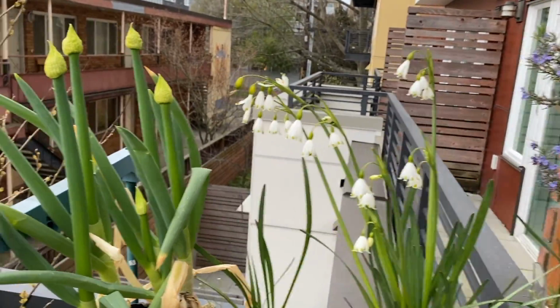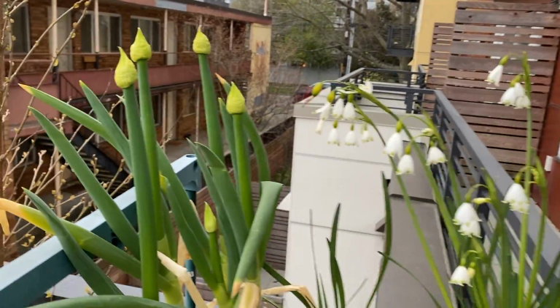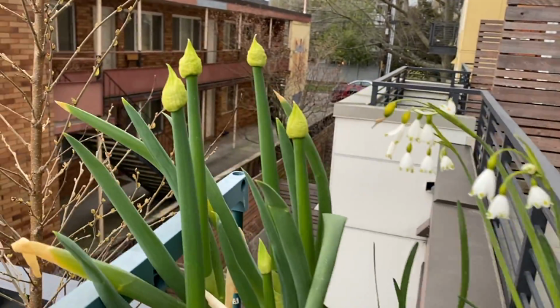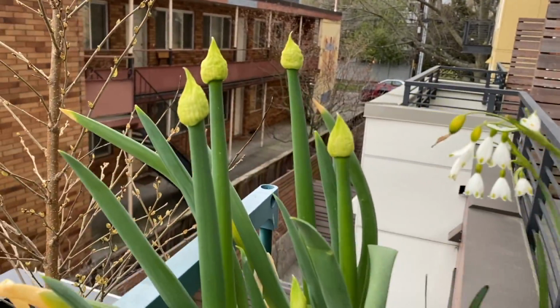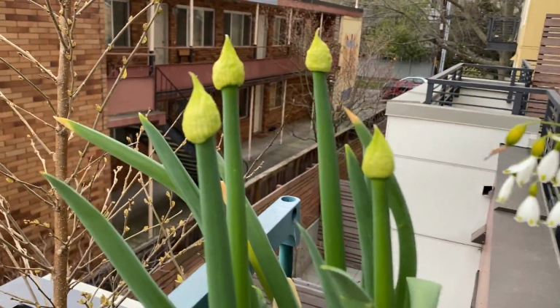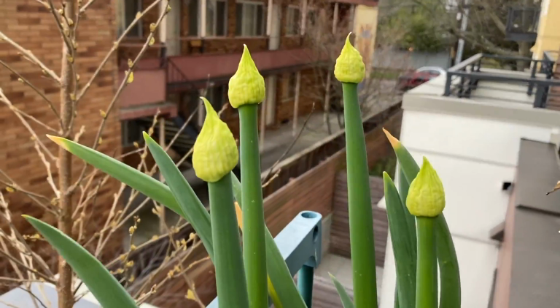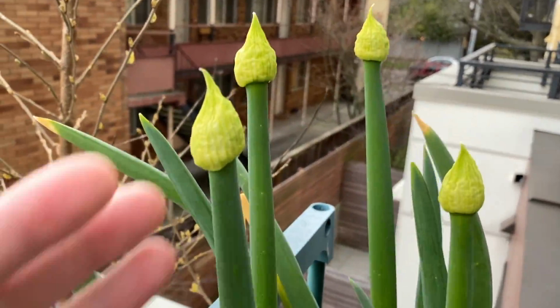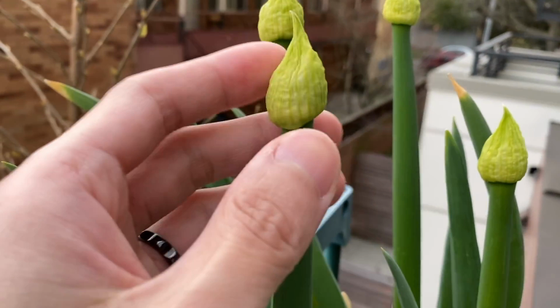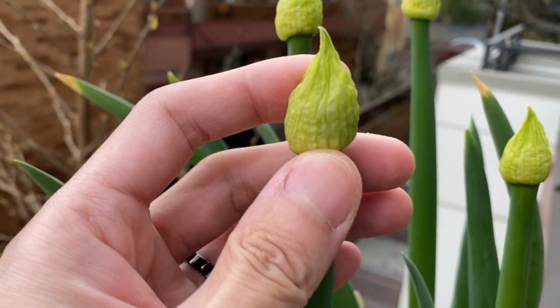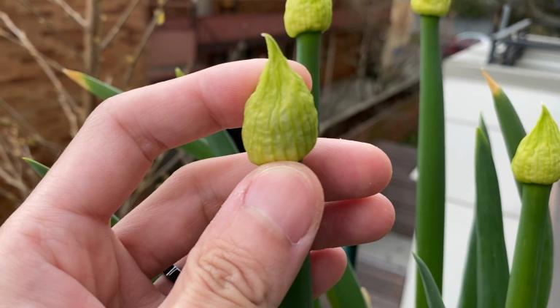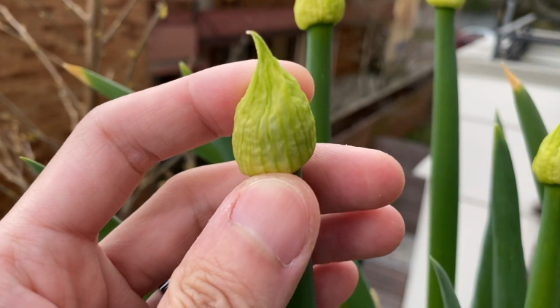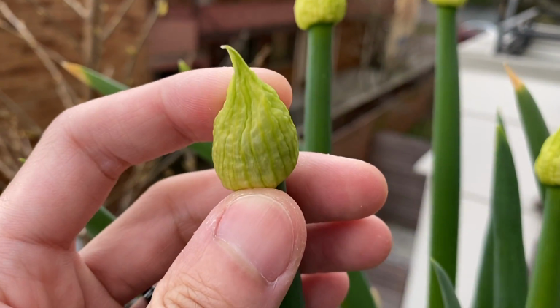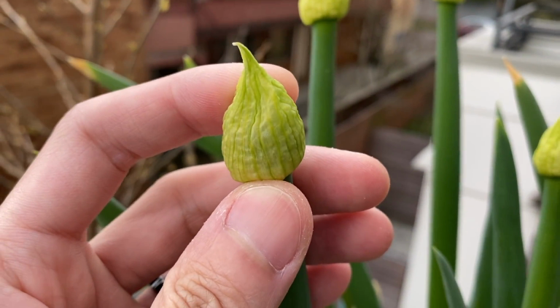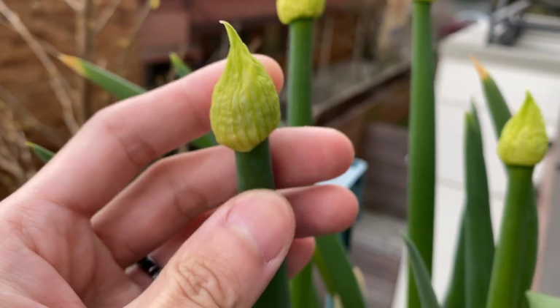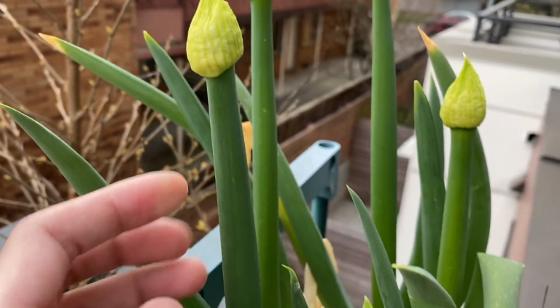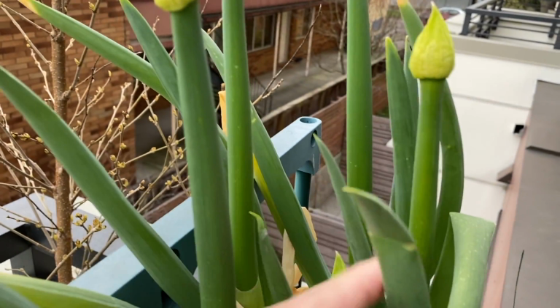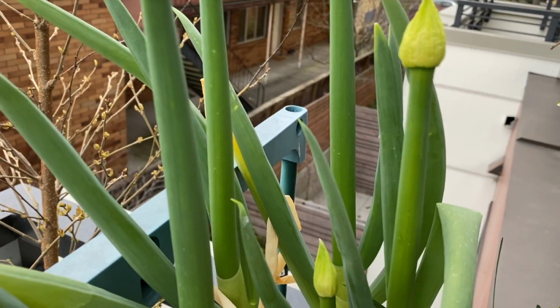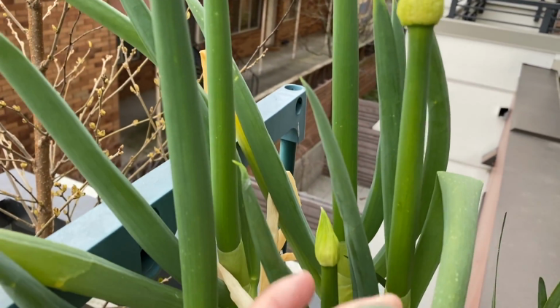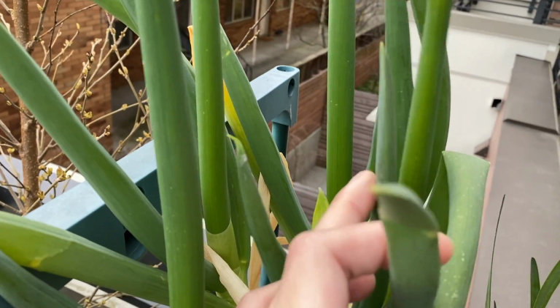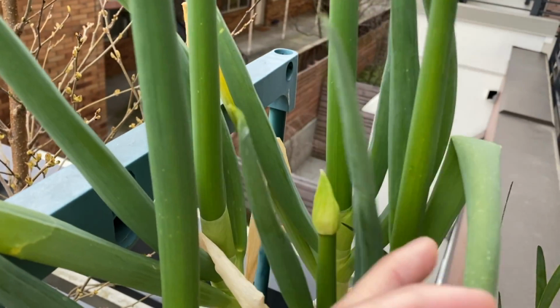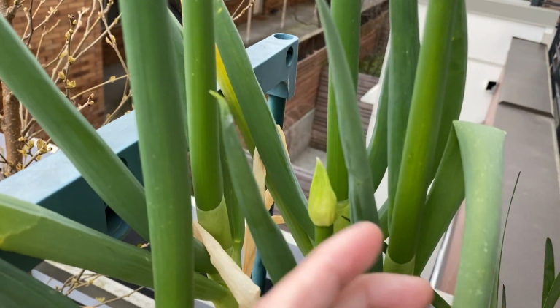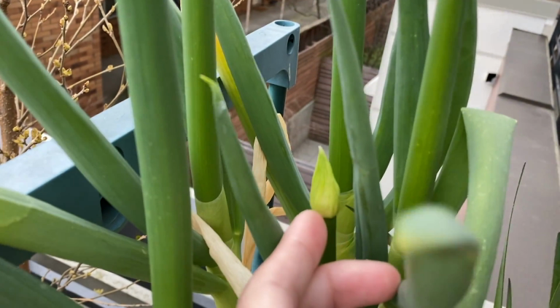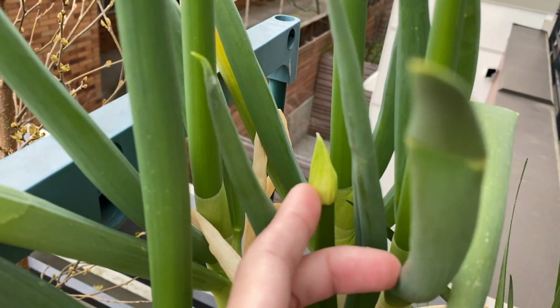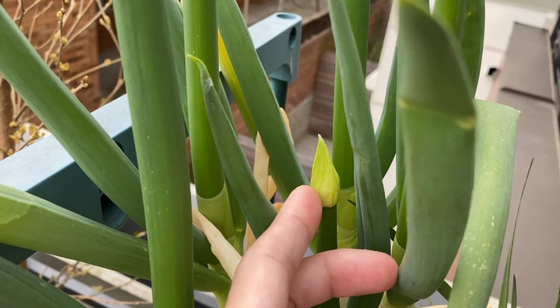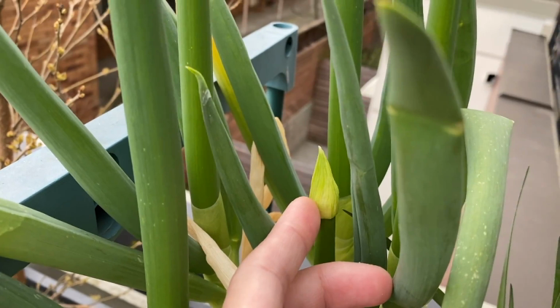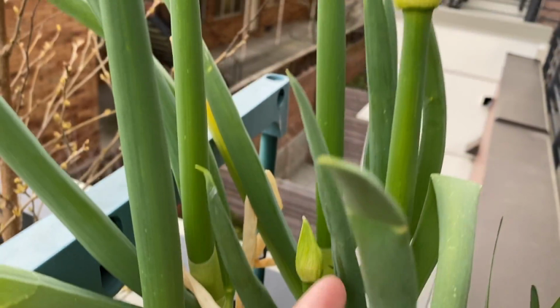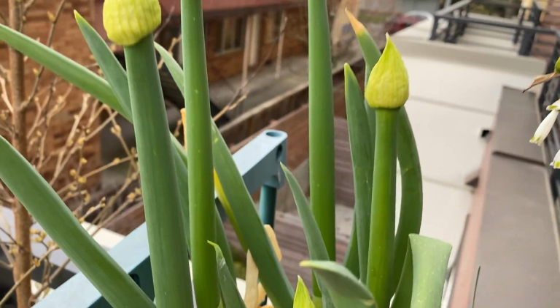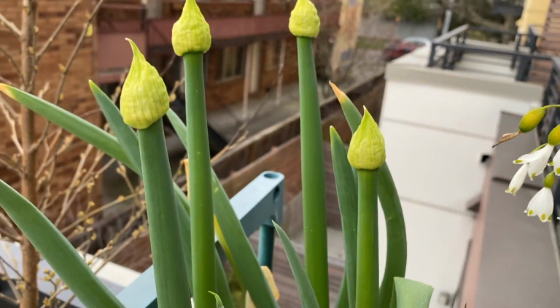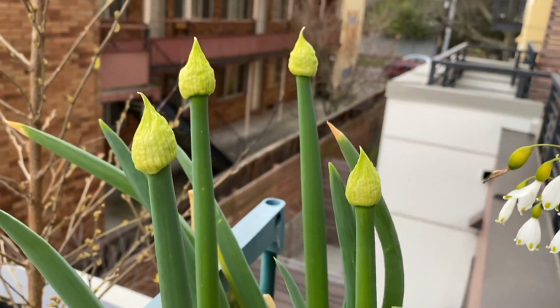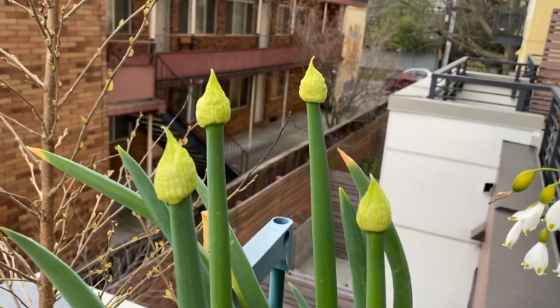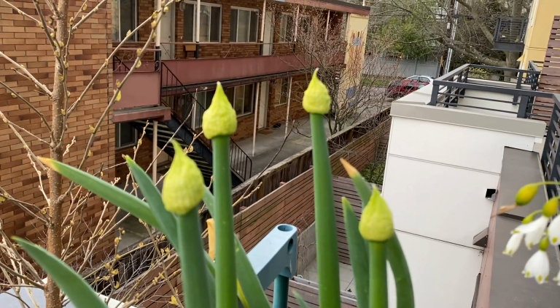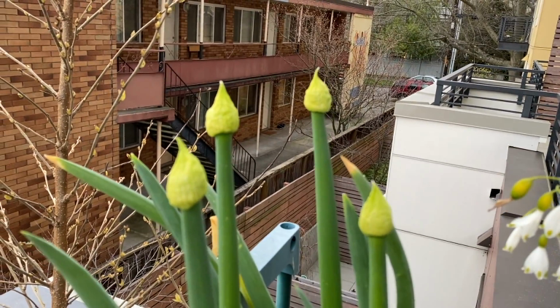And over here we have the green onion flowers, still developing. I think there's a total of five flowers — yes, five.